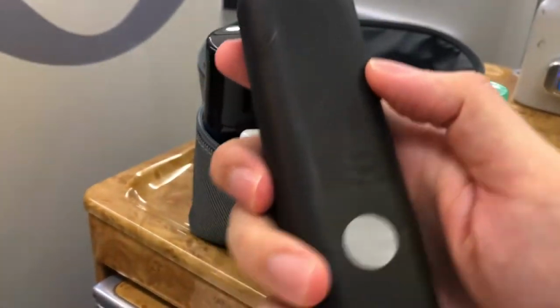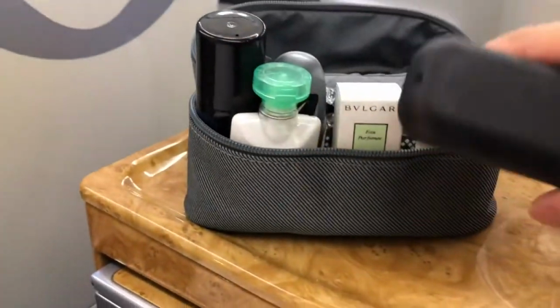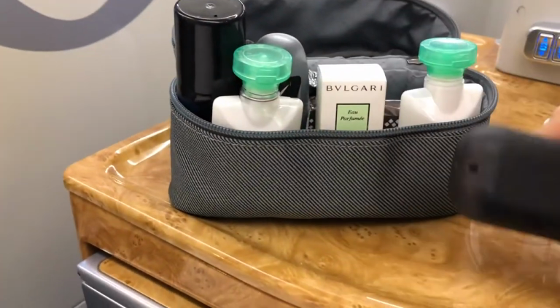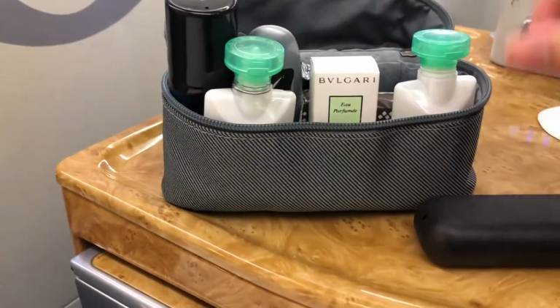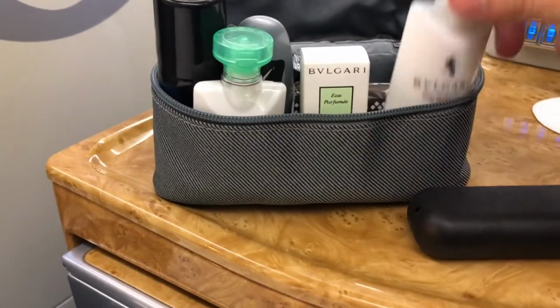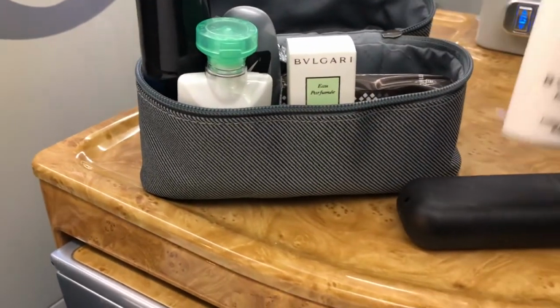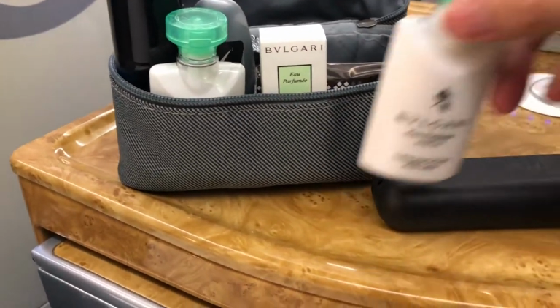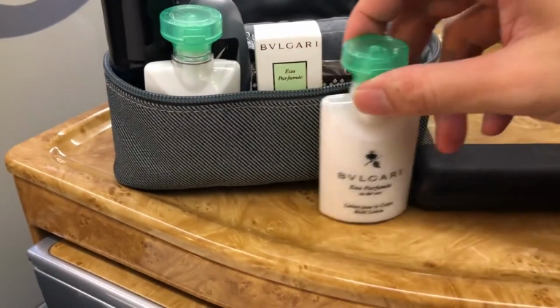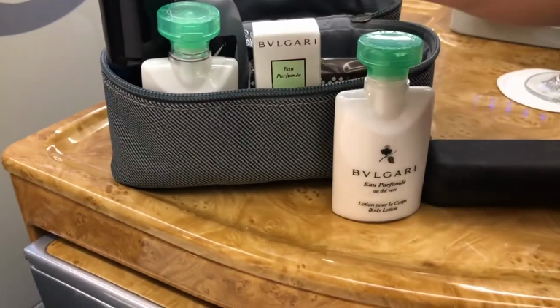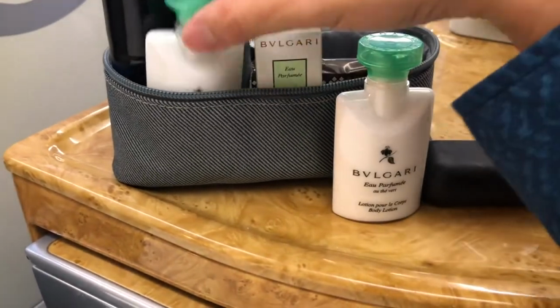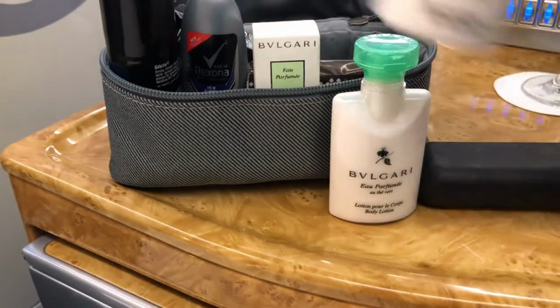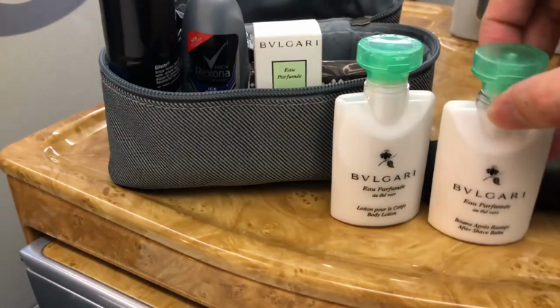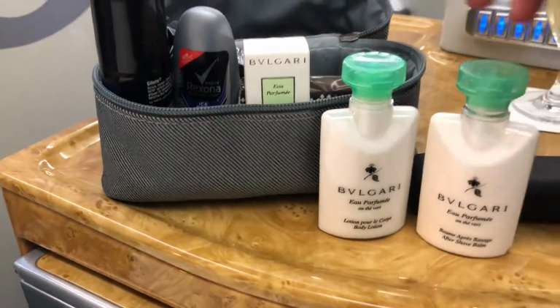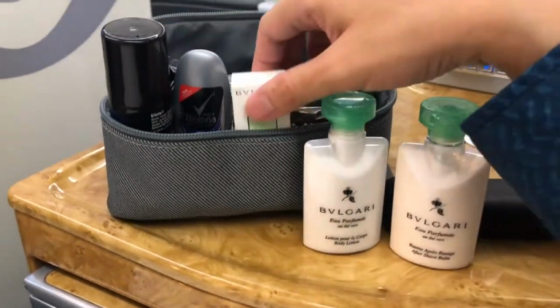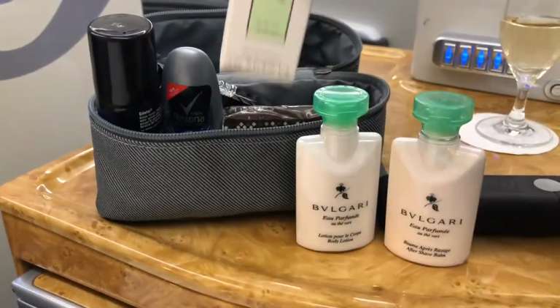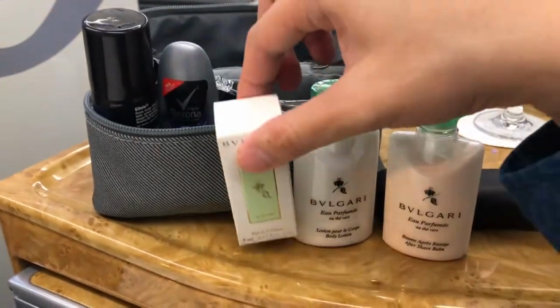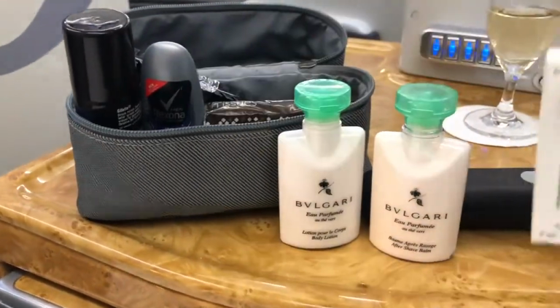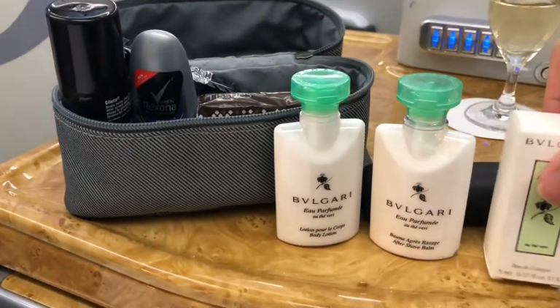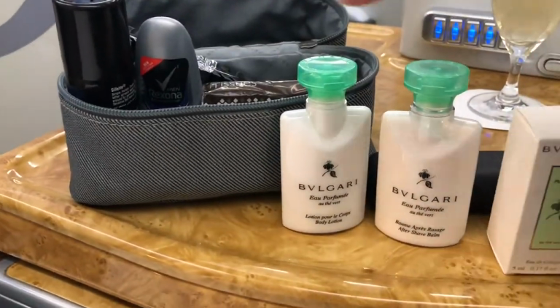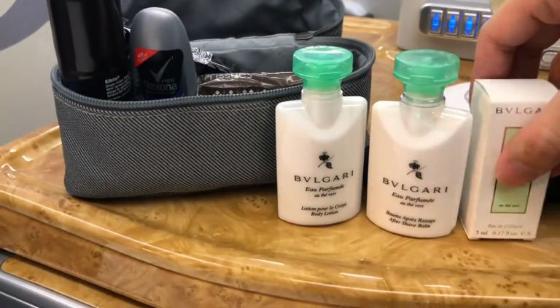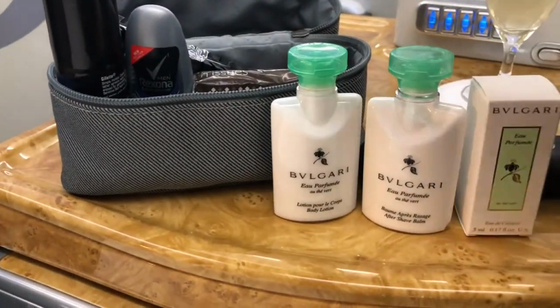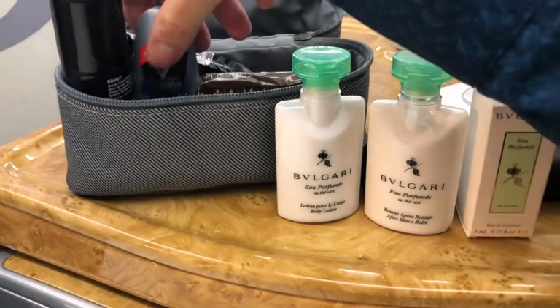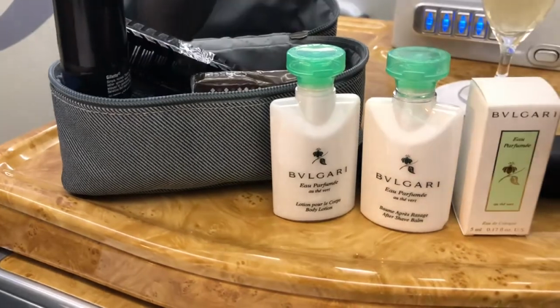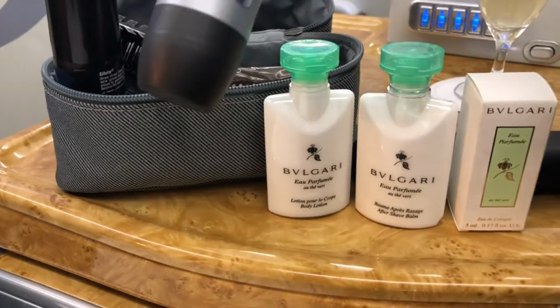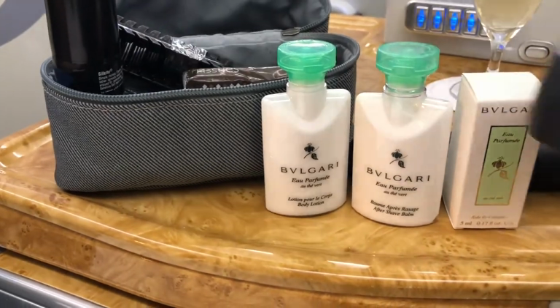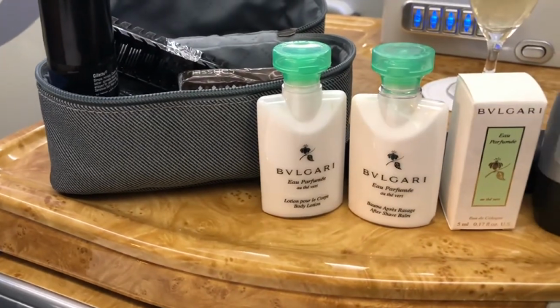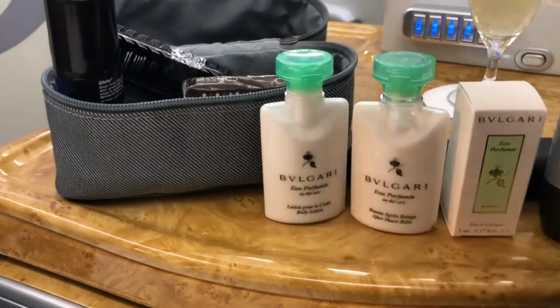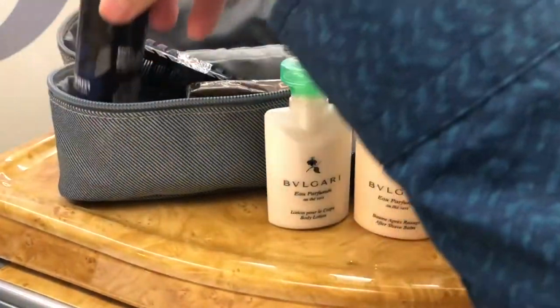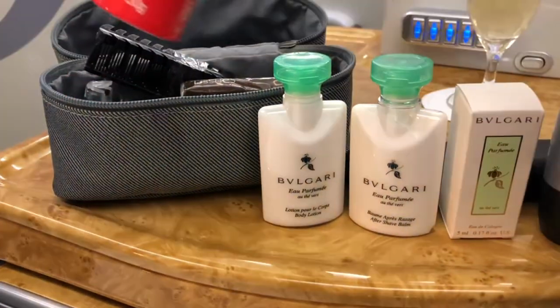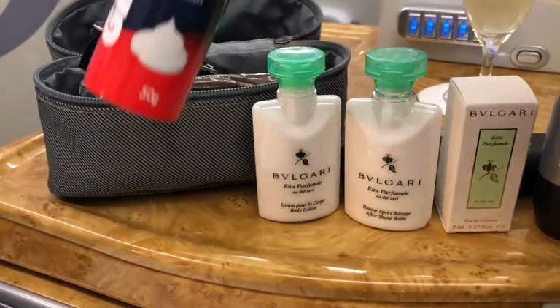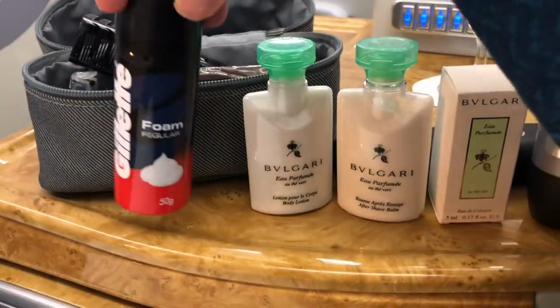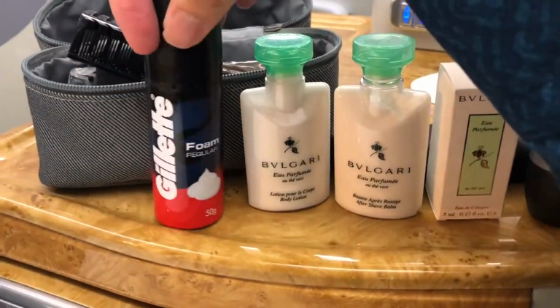A big shaver and shaving cream and hand lotion — oh wow, look at that. A very nice kit which of course I packed up and brought home.